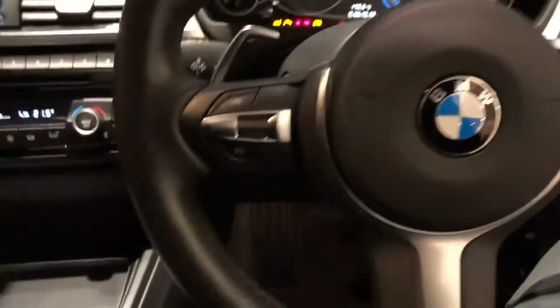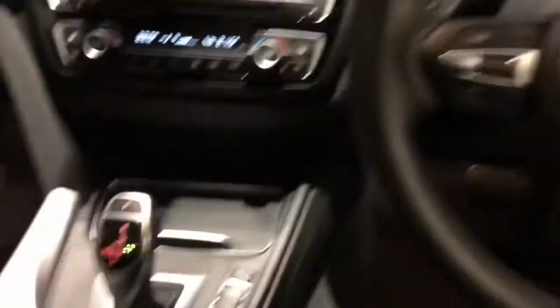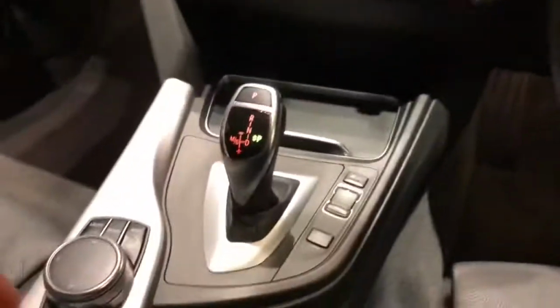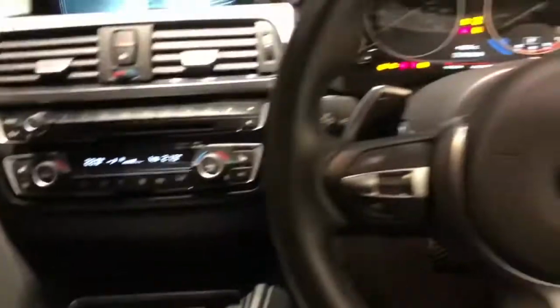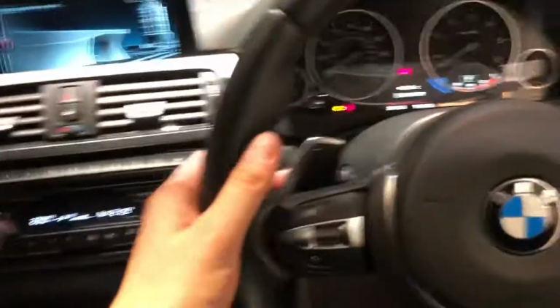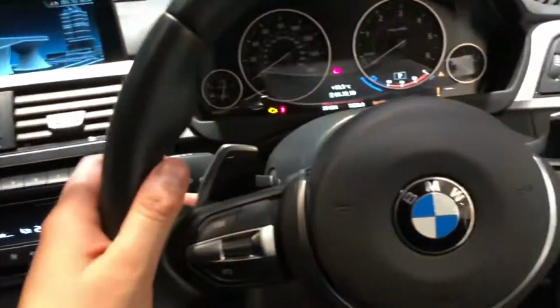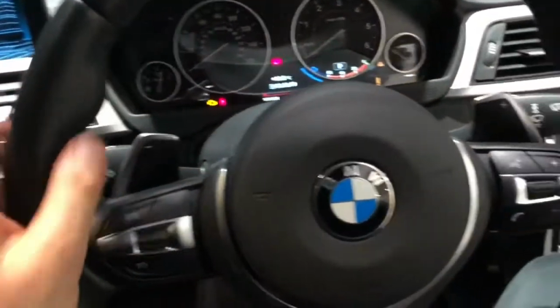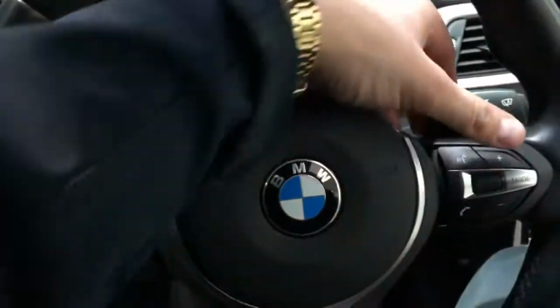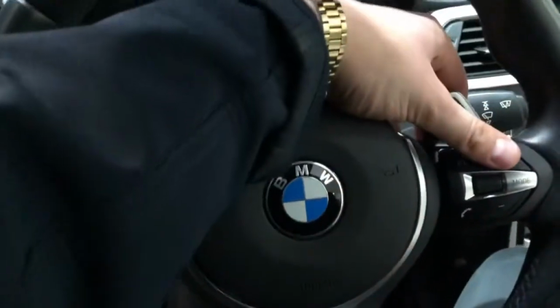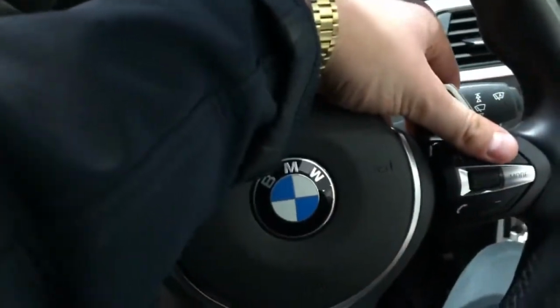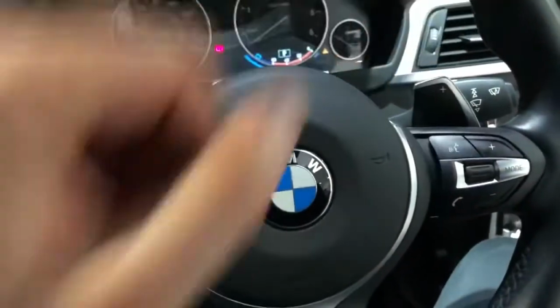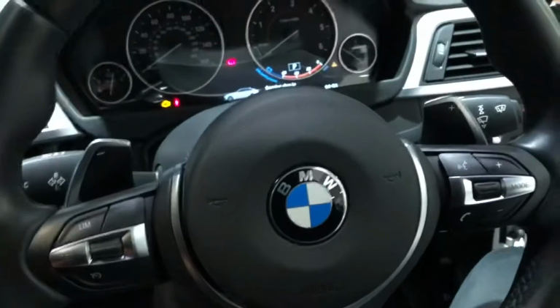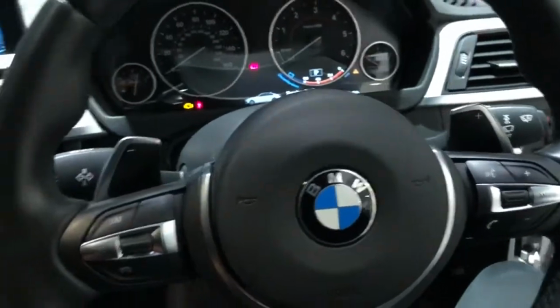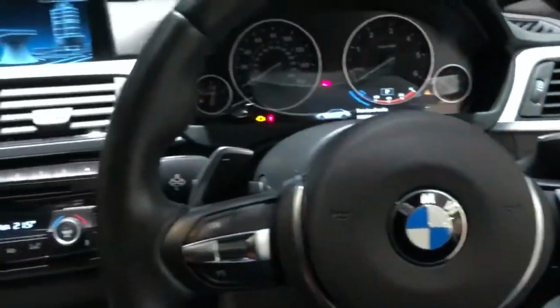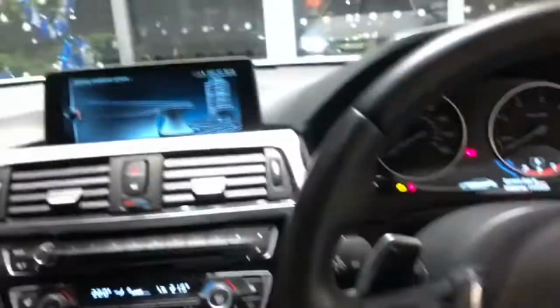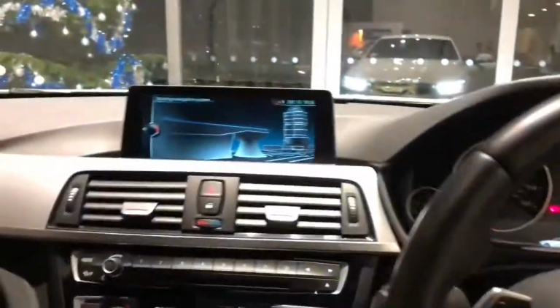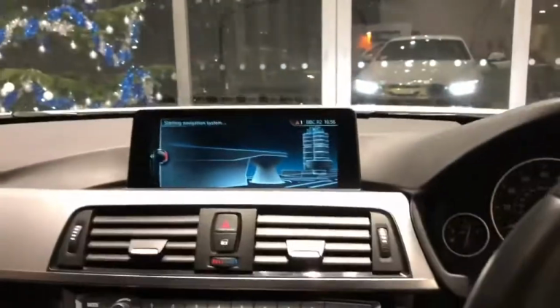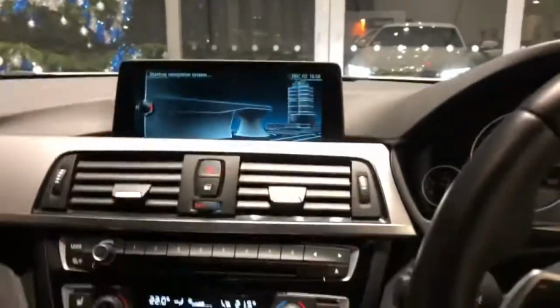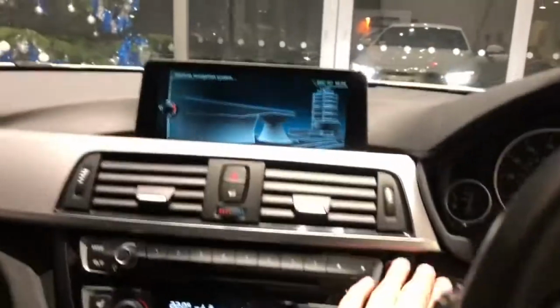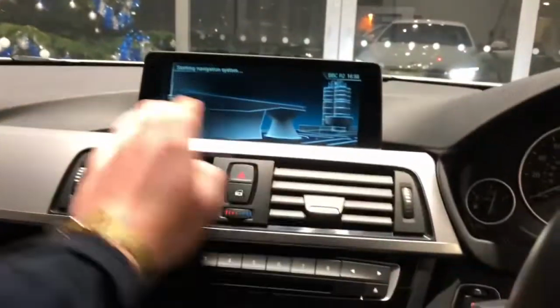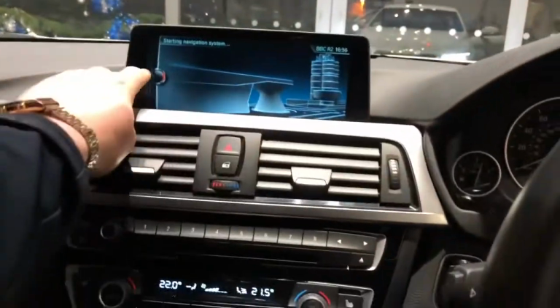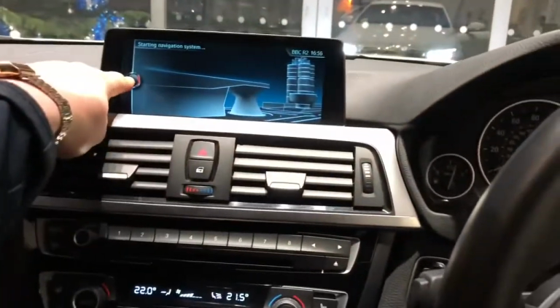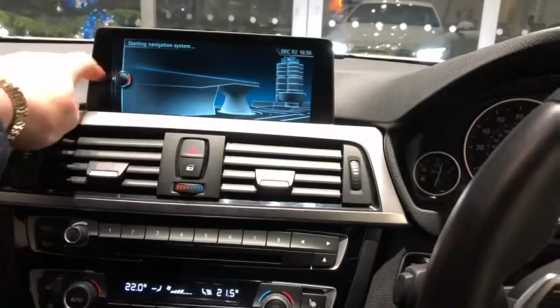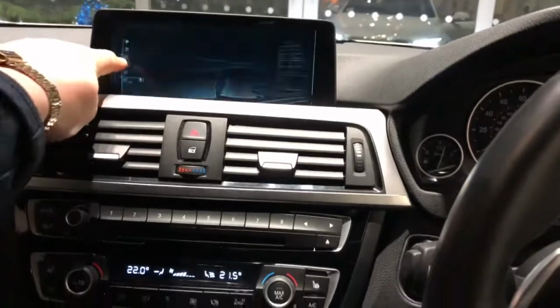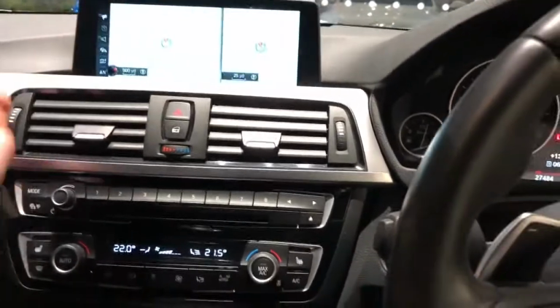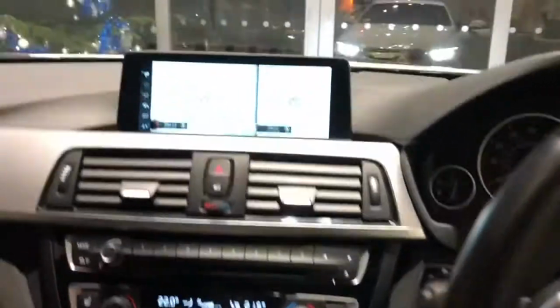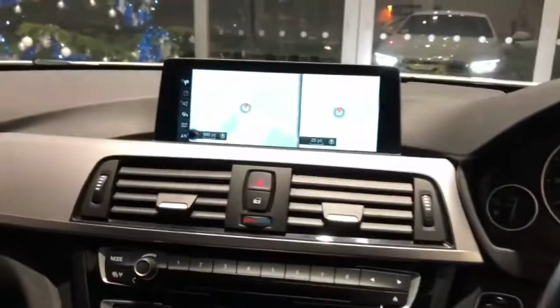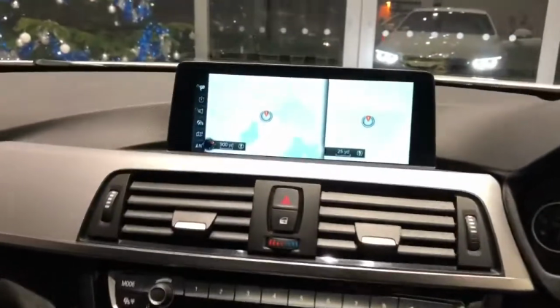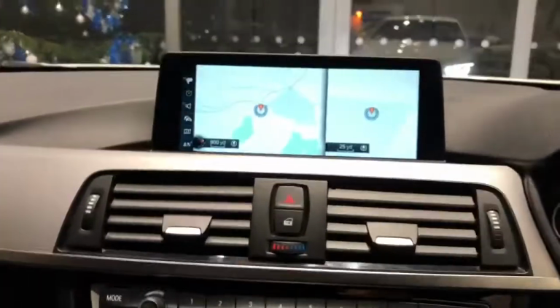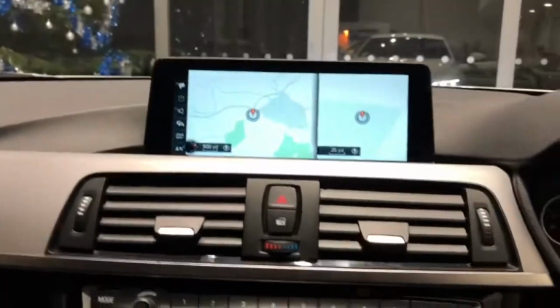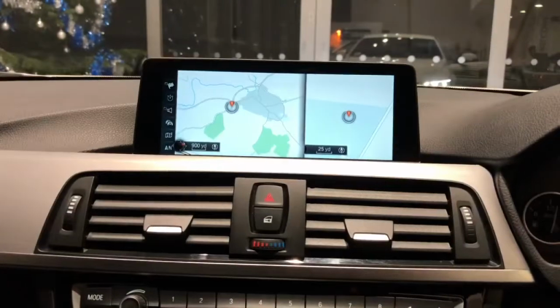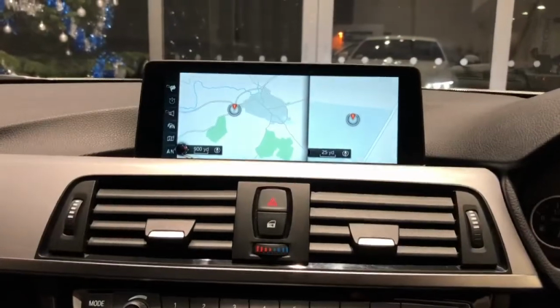This is the automatic but we've got the flappy gear paddles here for when you're wanting to overtake. Up here we've got the BMW system, with navigation and media player.